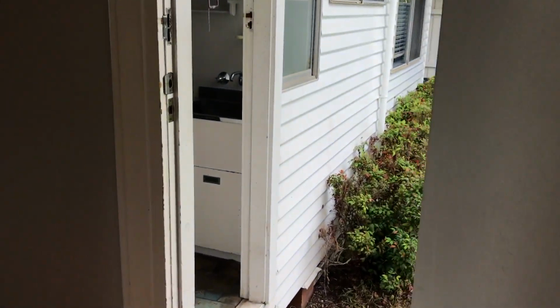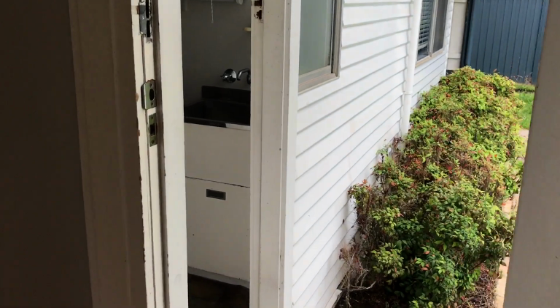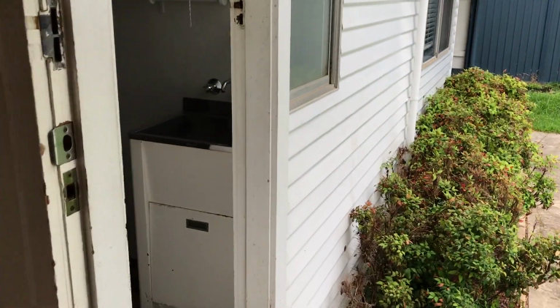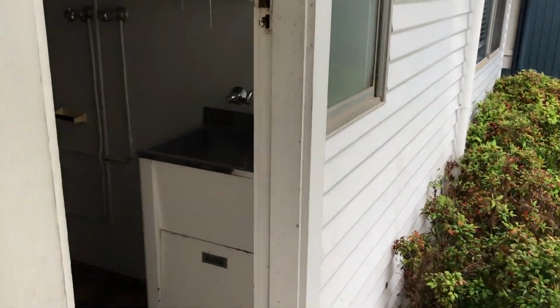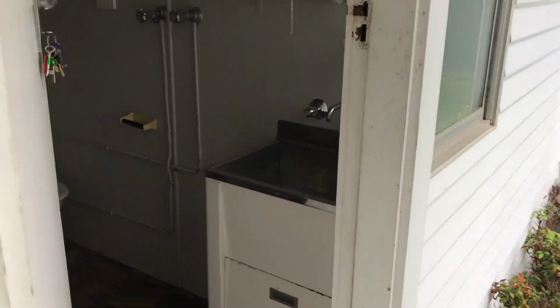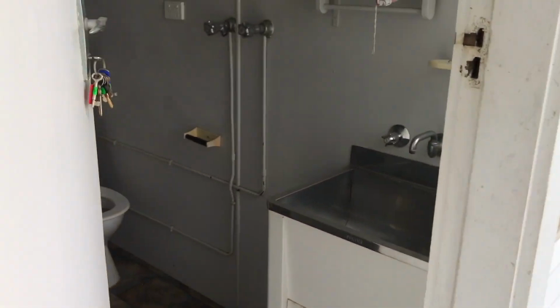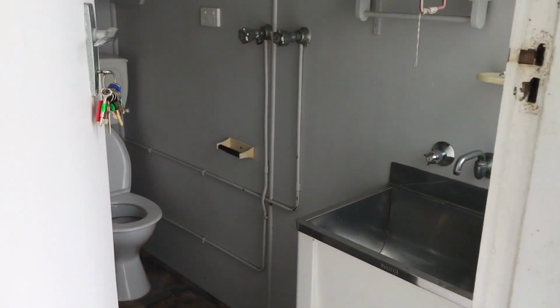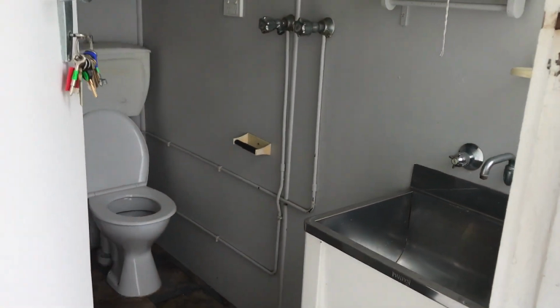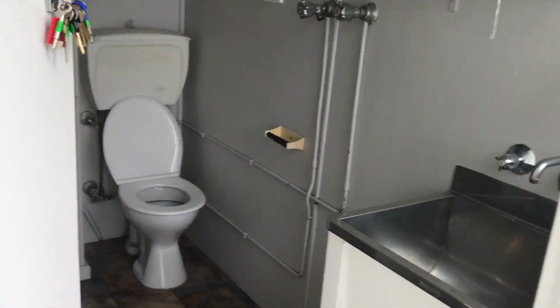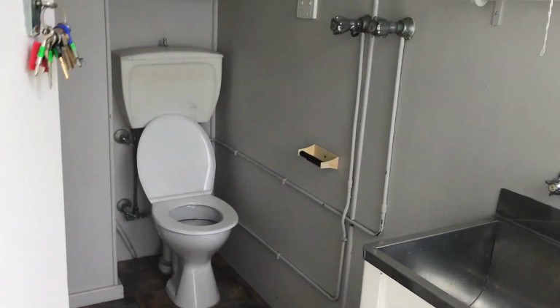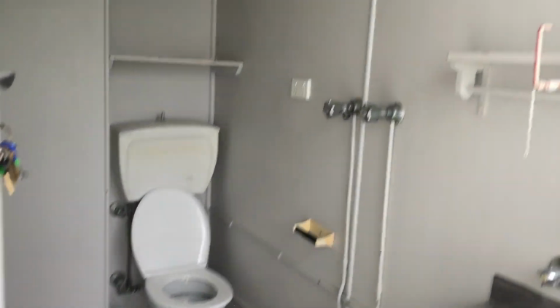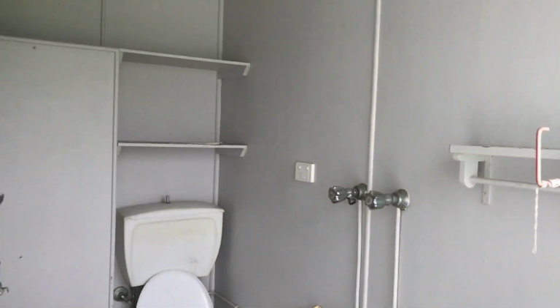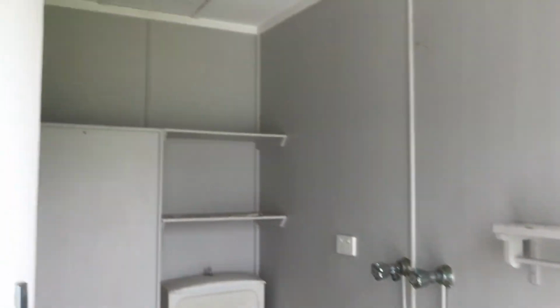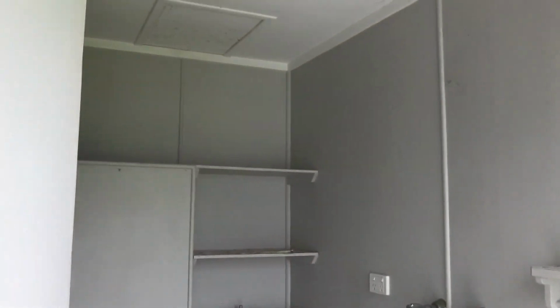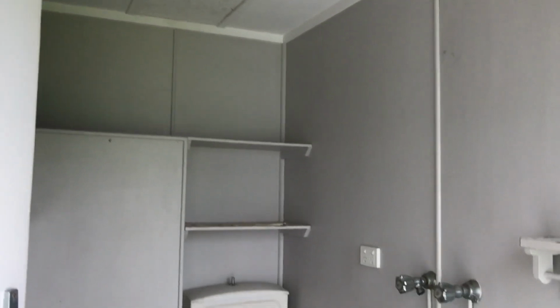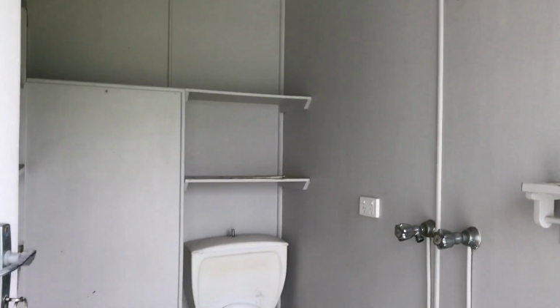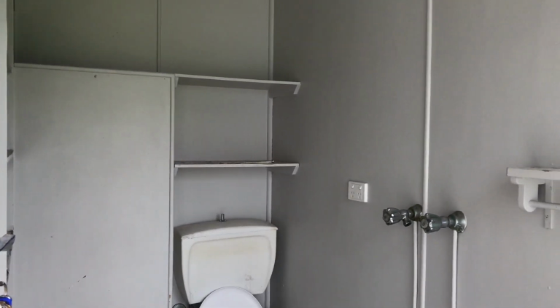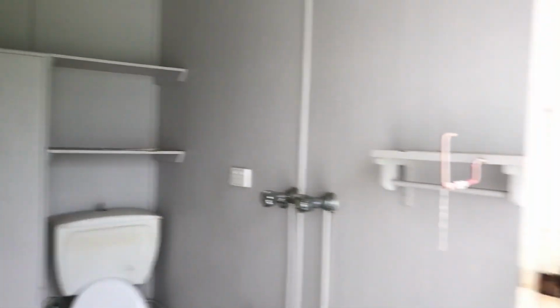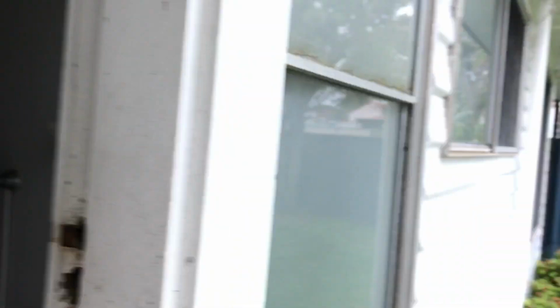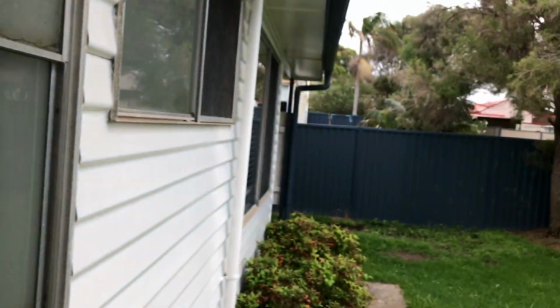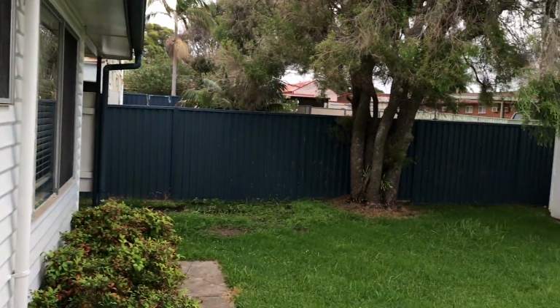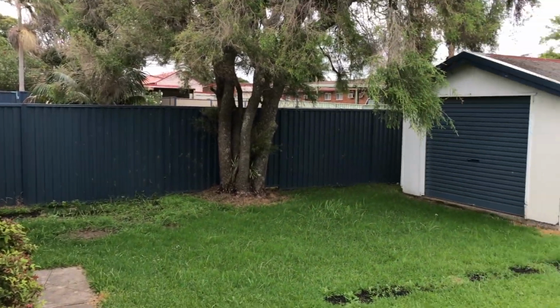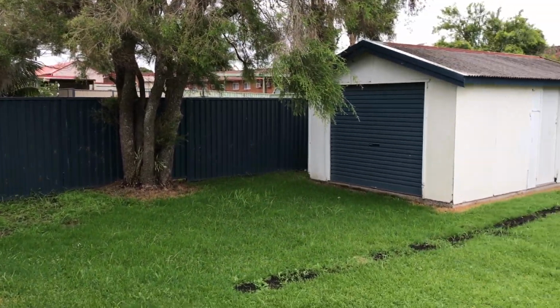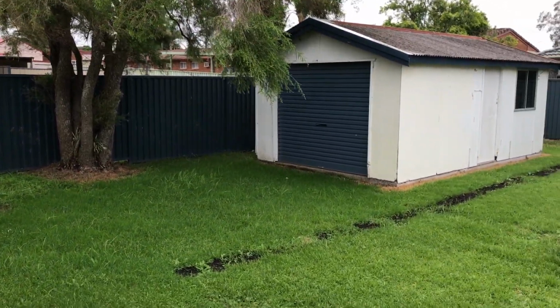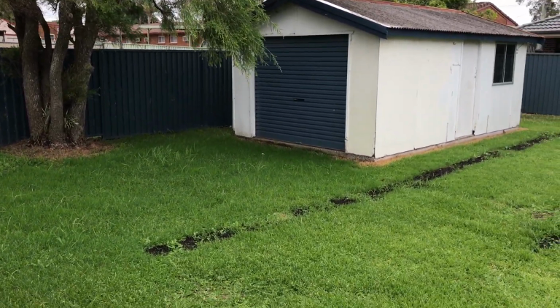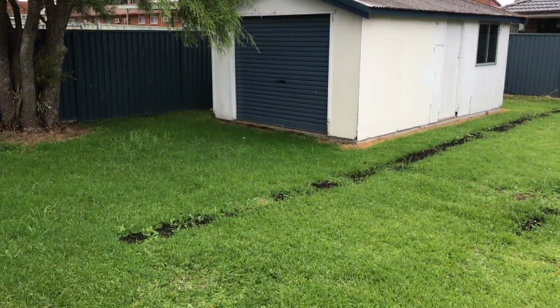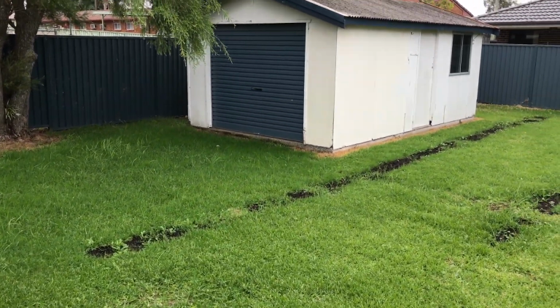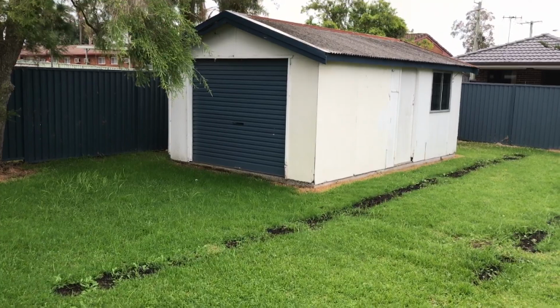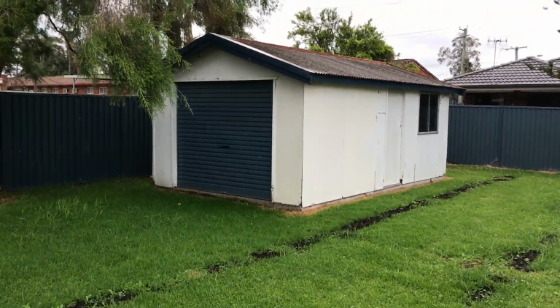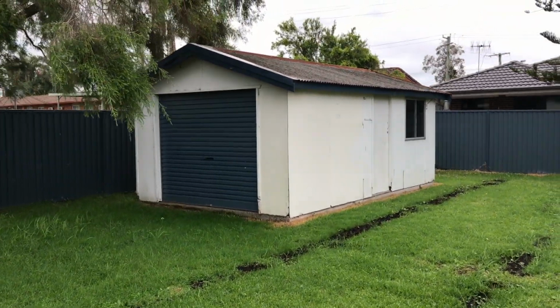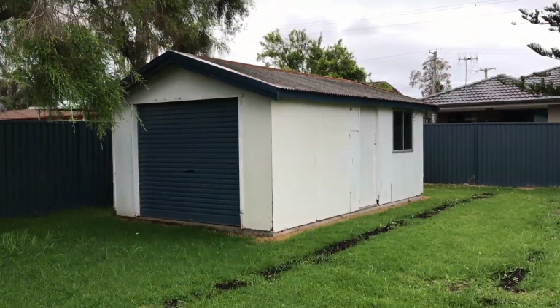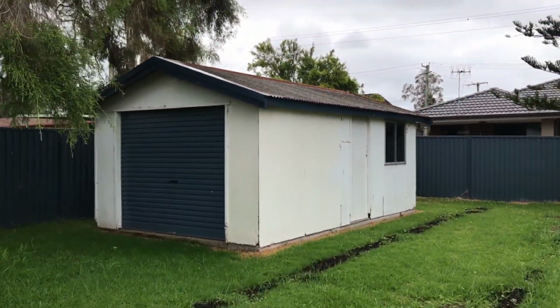Dining space through to the kitchen through there. You've got your laundry with an additional toilet out here, some more storage, a big backyard, and two separate single garages.